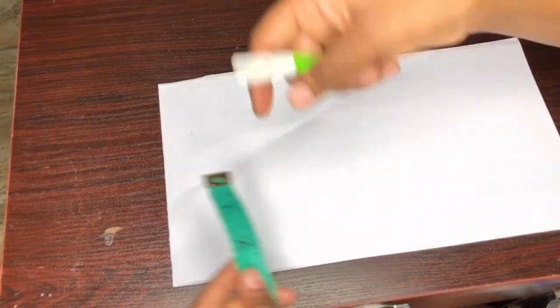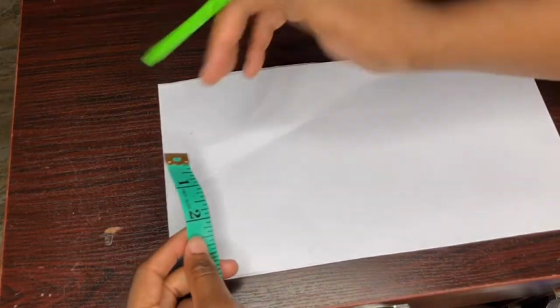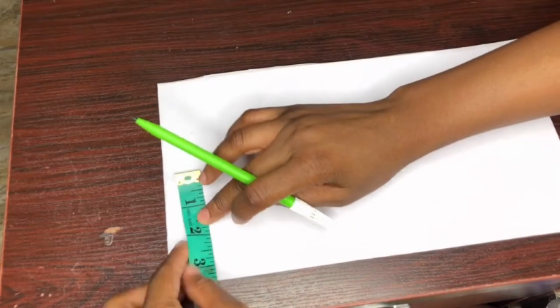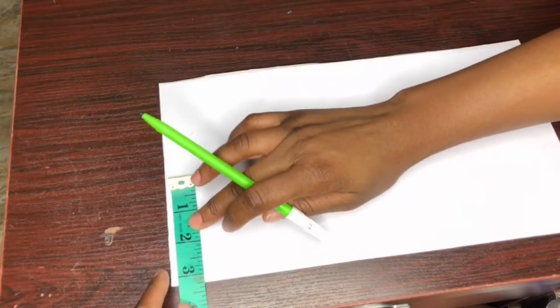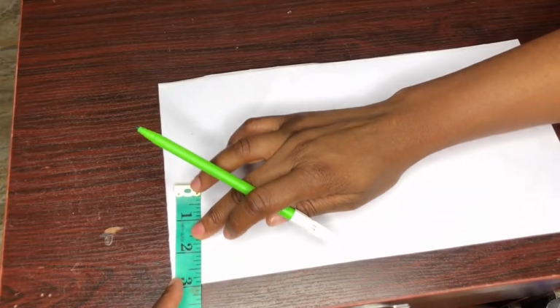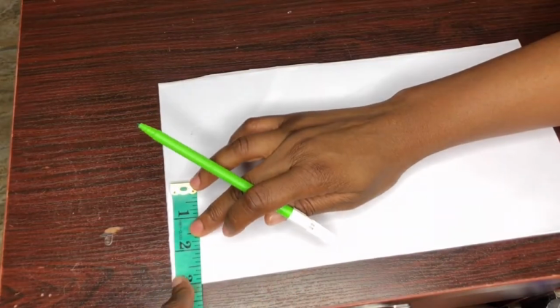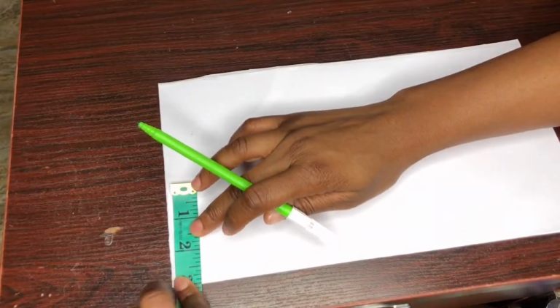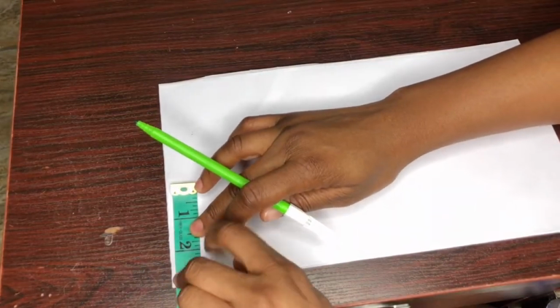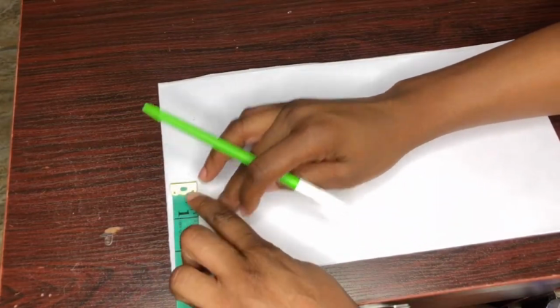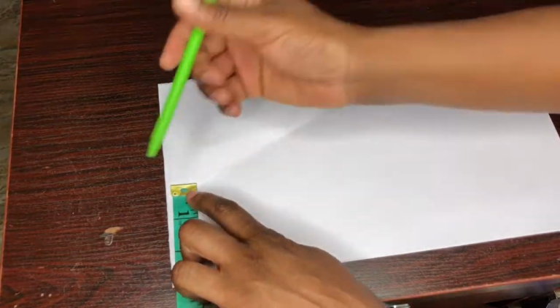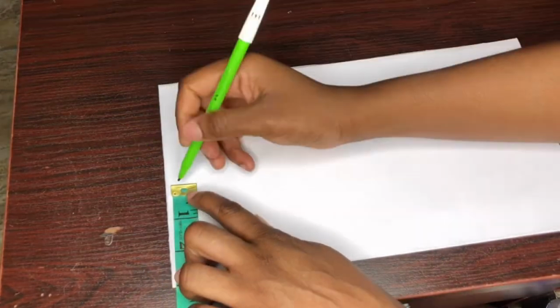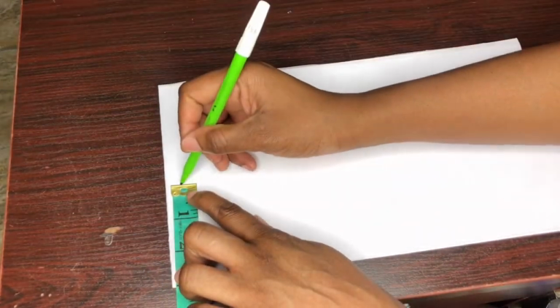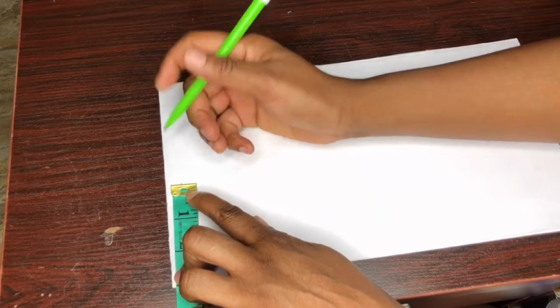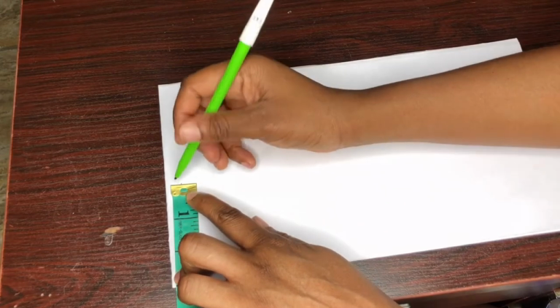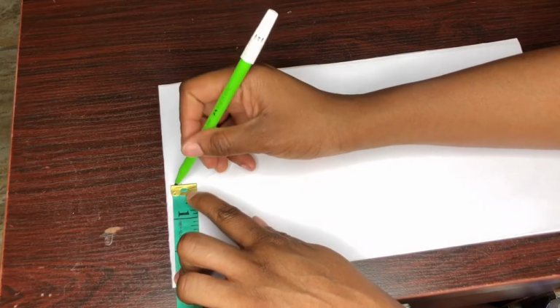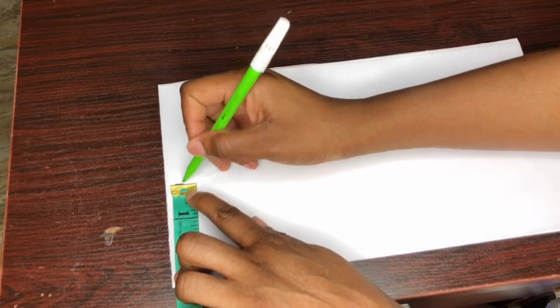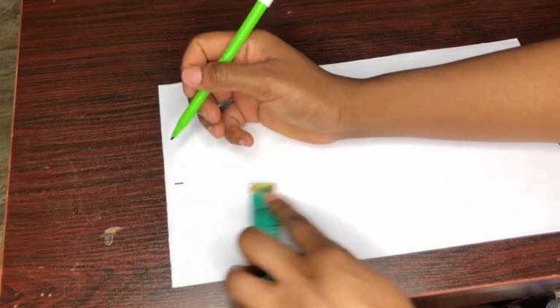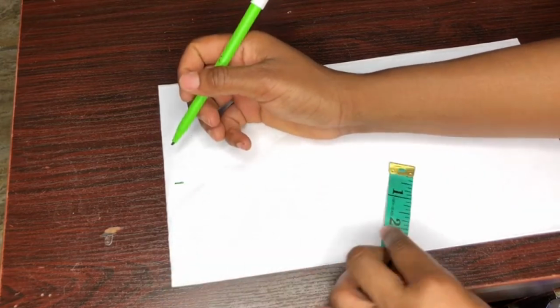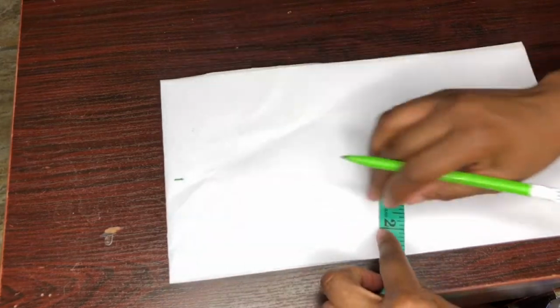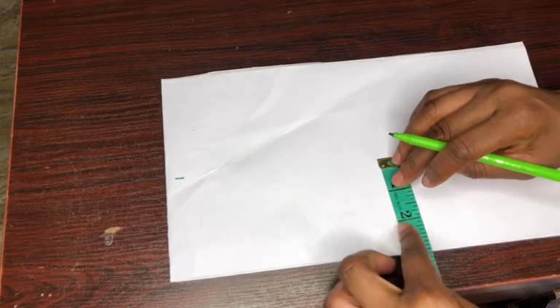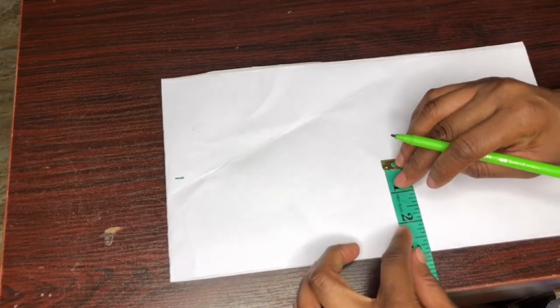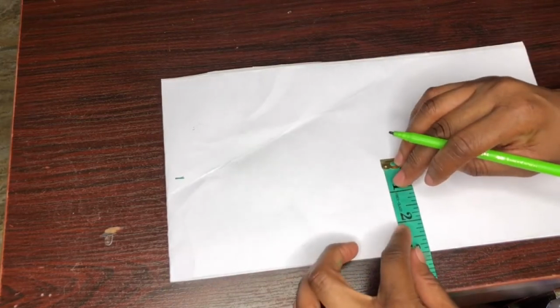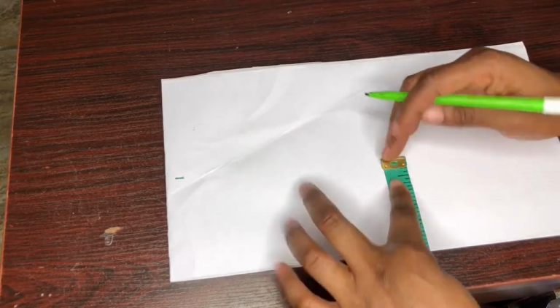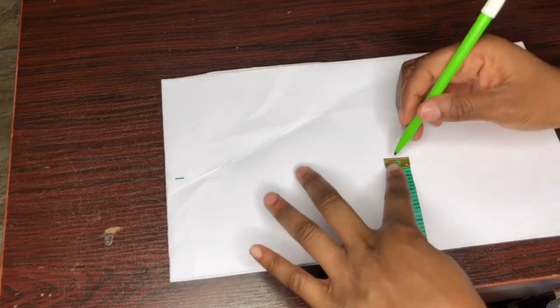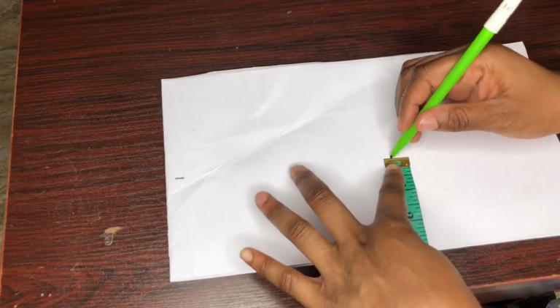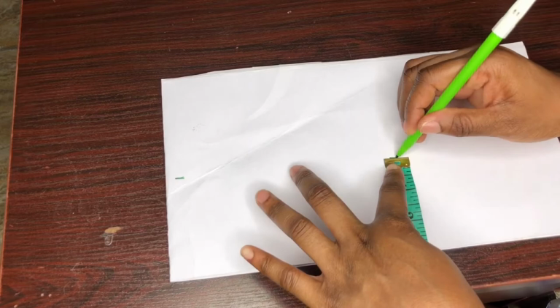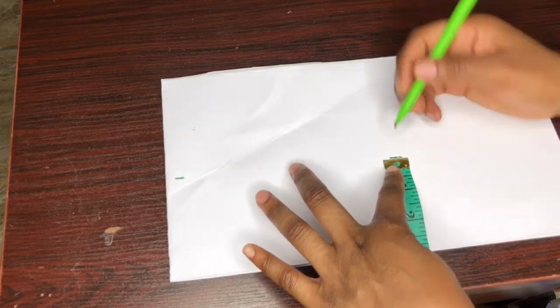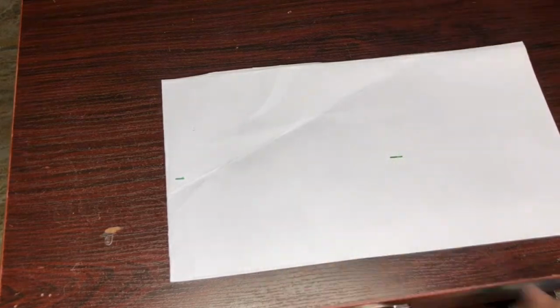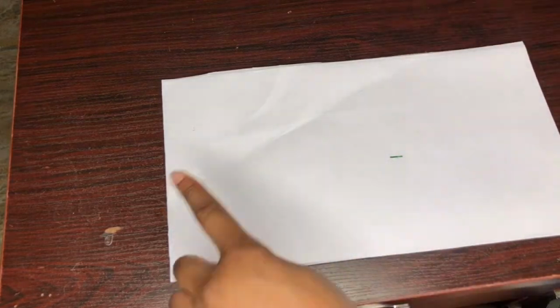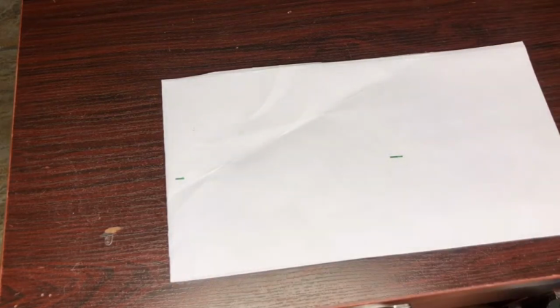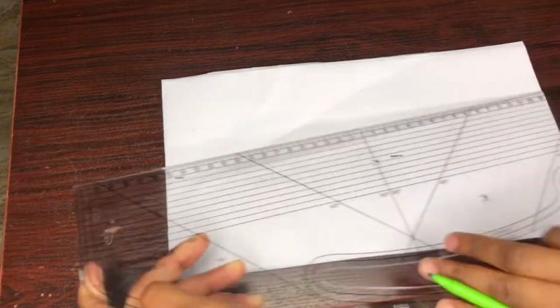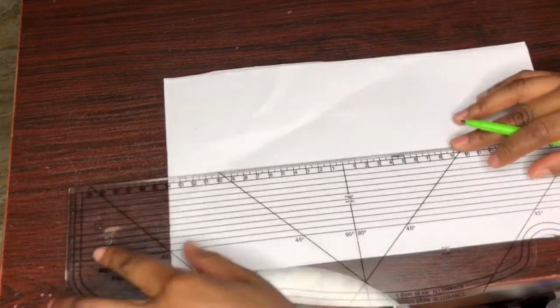I'll be taking a horizontal line which will represent my neckline circumference. I'll rule out the line like so.